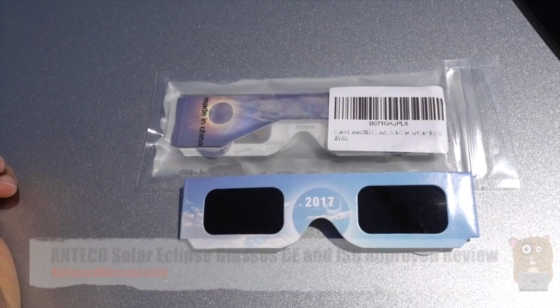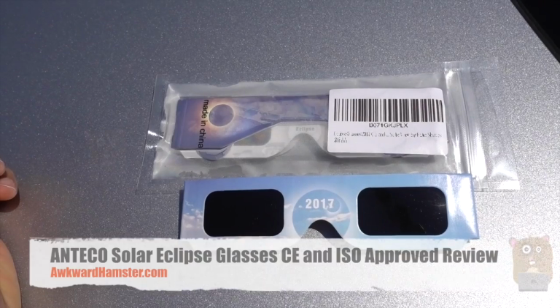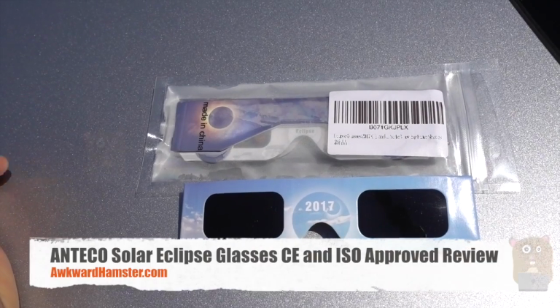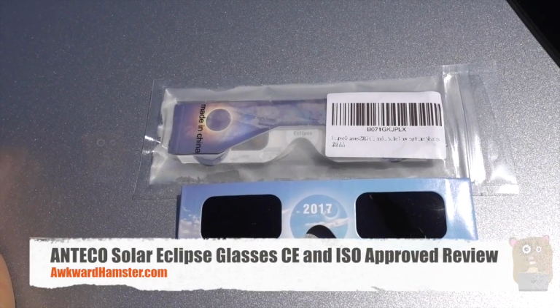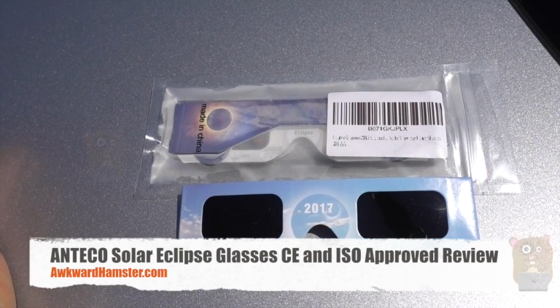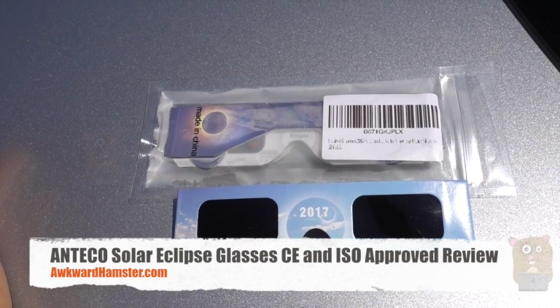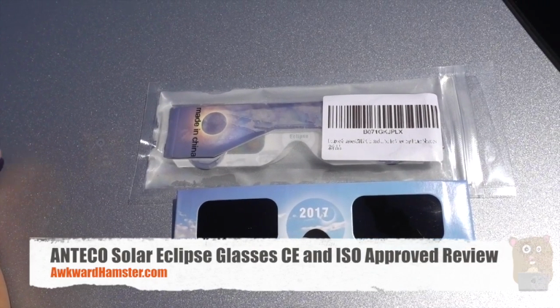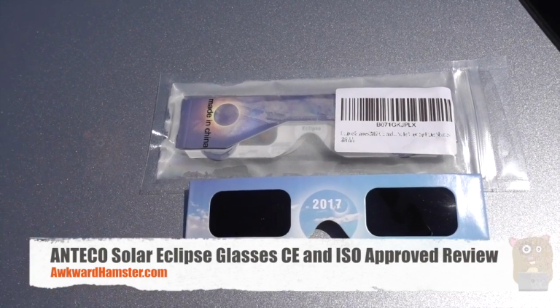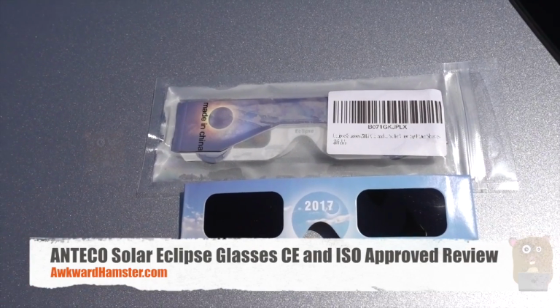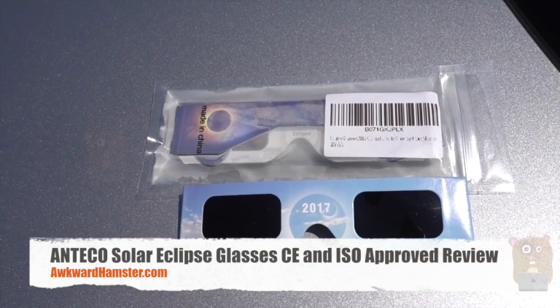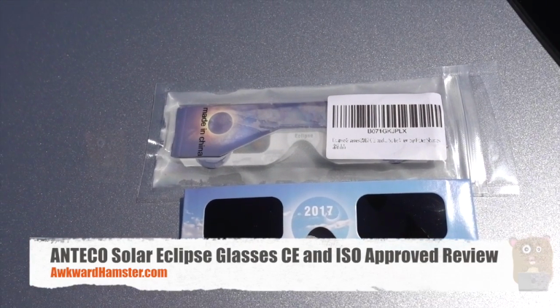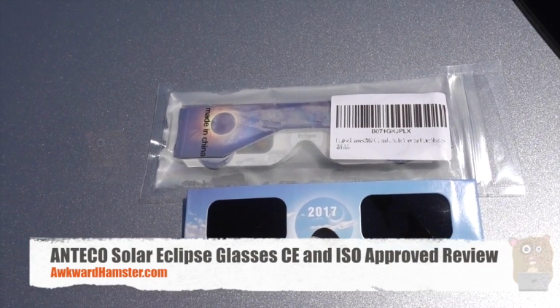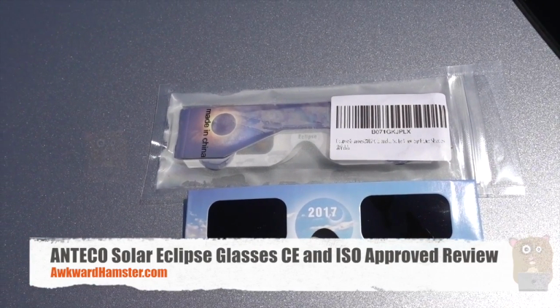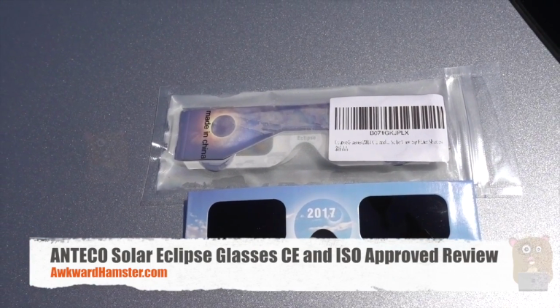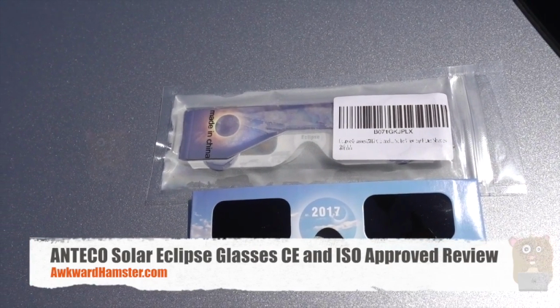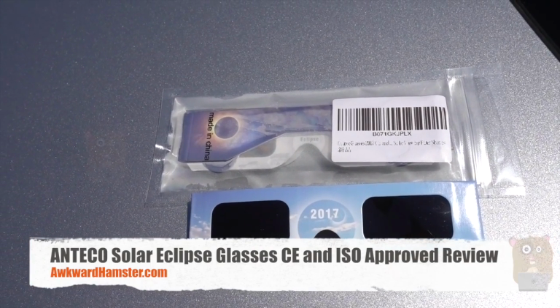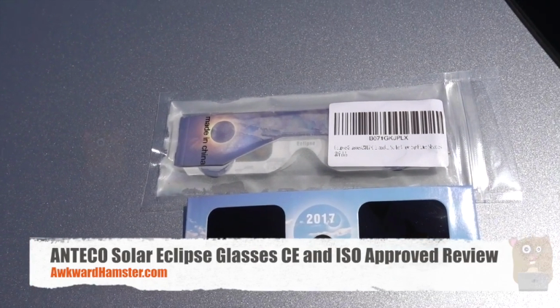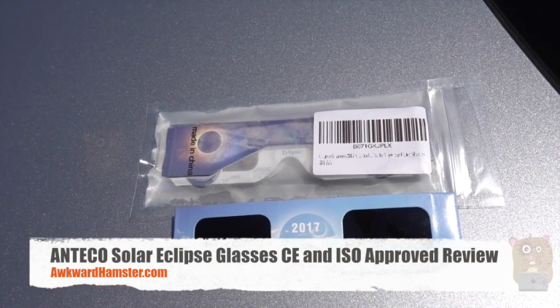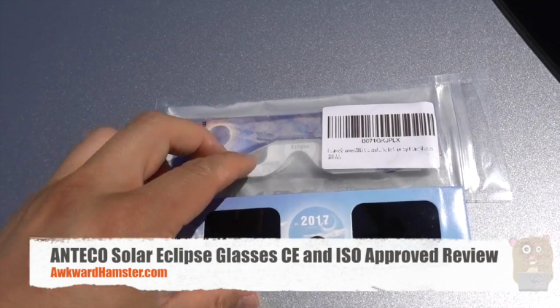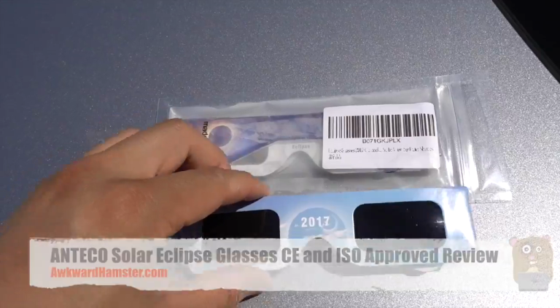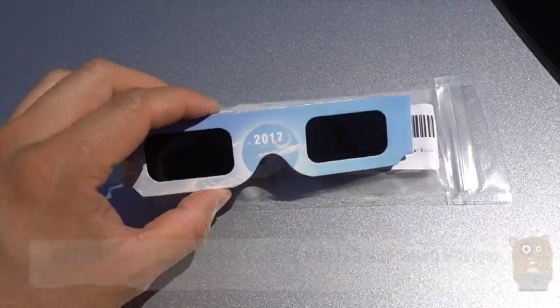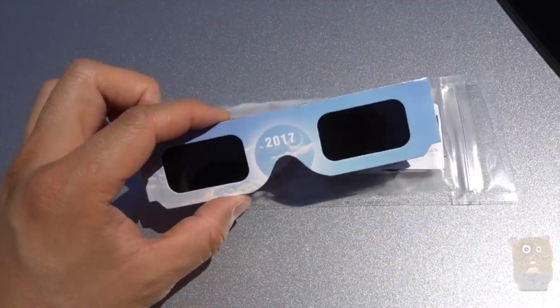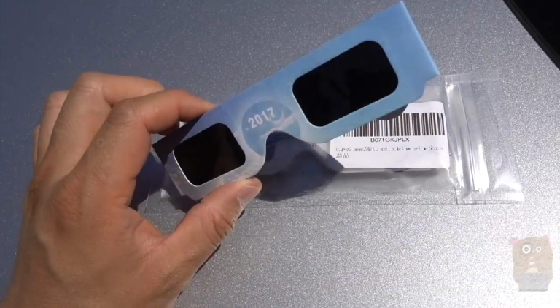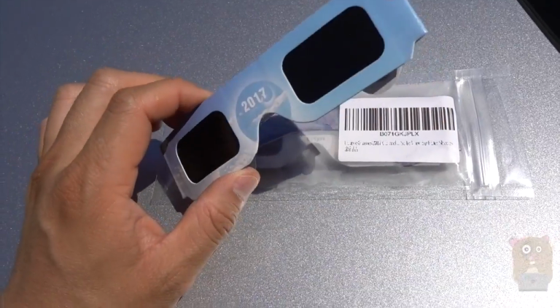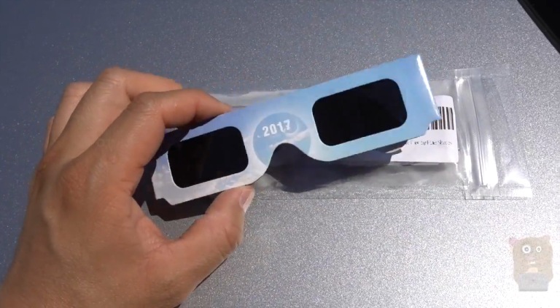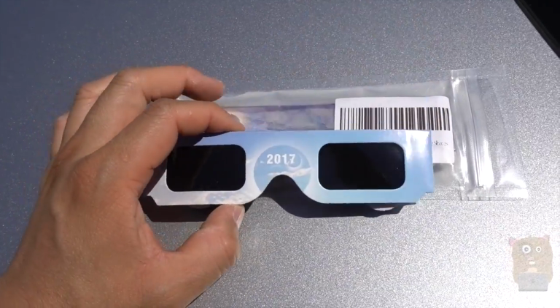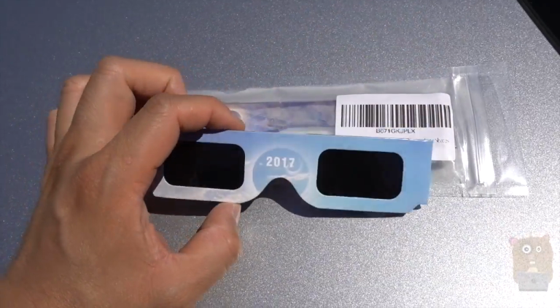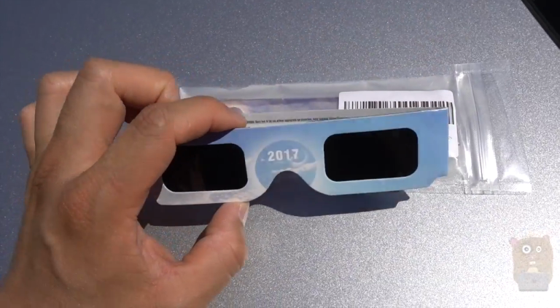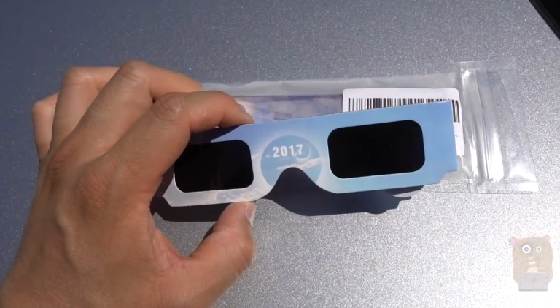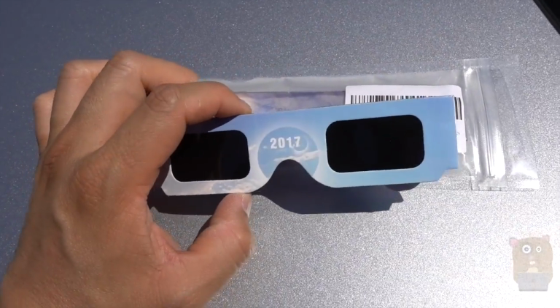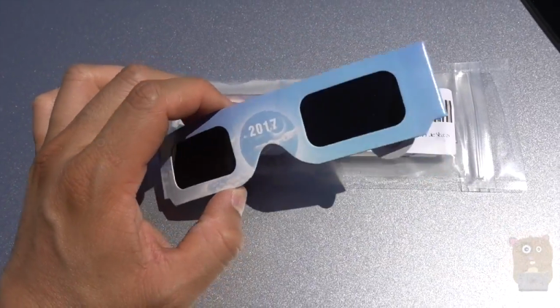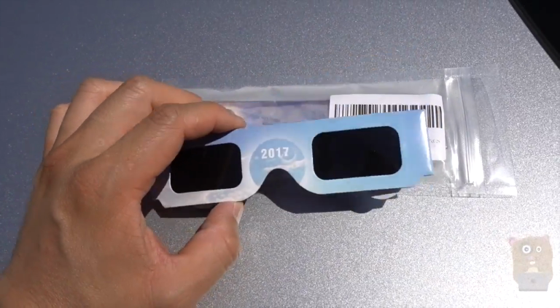Welcome to Okra Hamster. Recently I got these Antigua Solar Eclipse glasses and I'm getting ready for the total solar eclipse on August 21st, 2017.